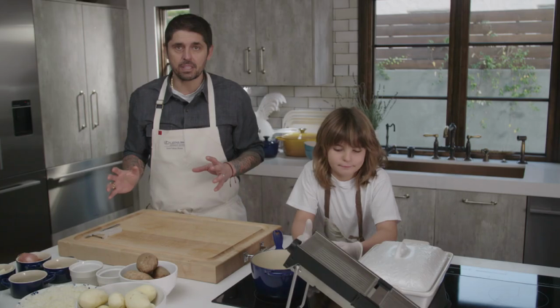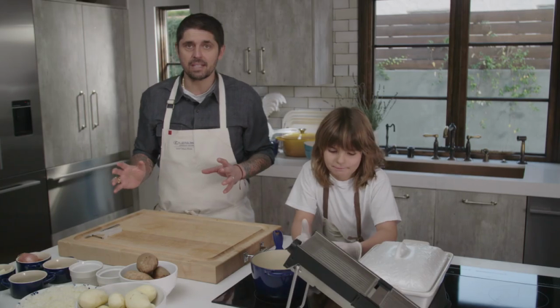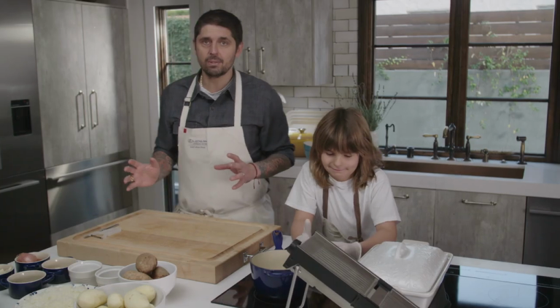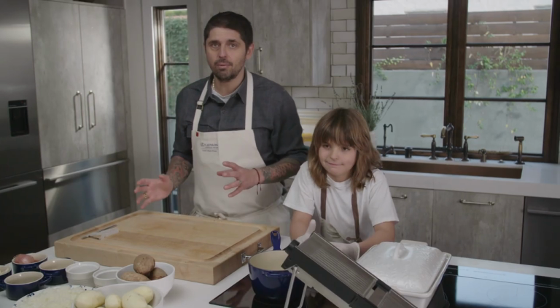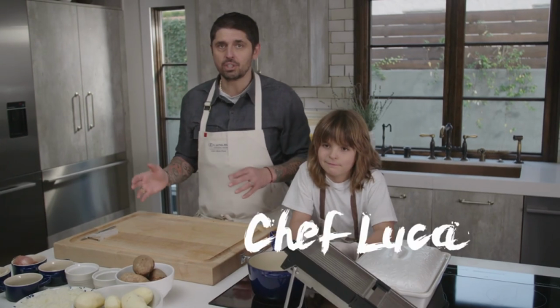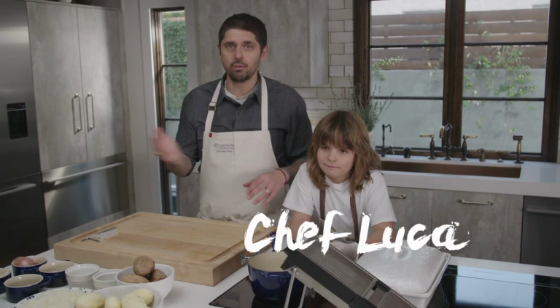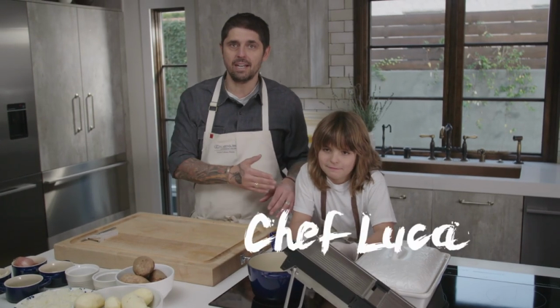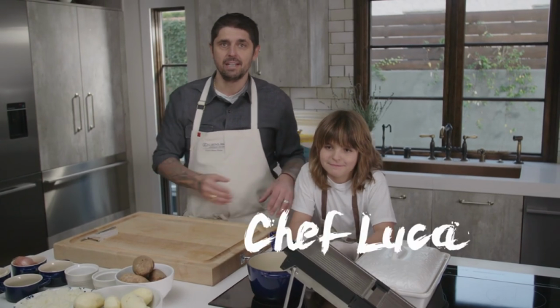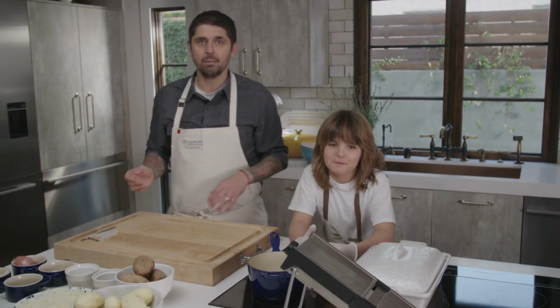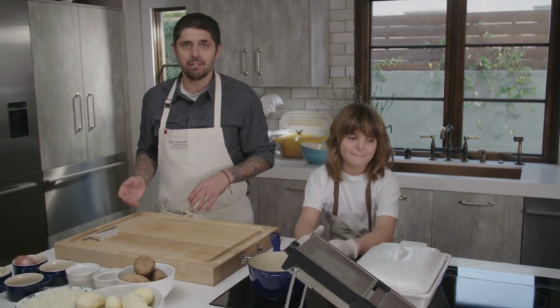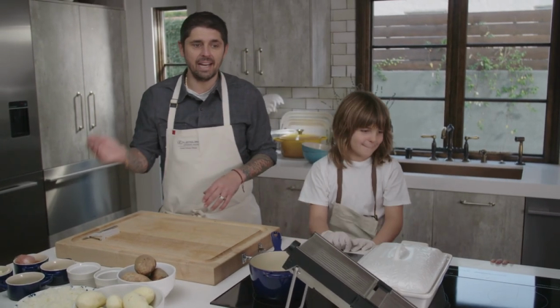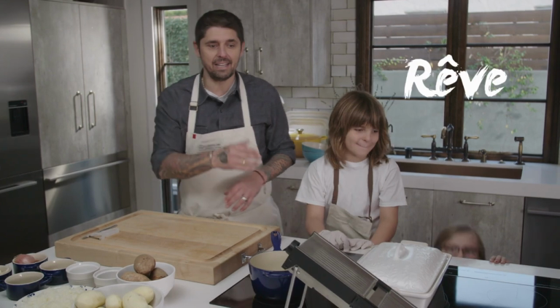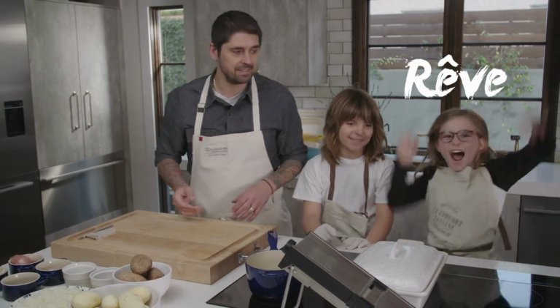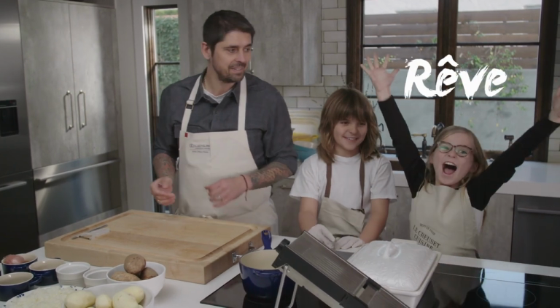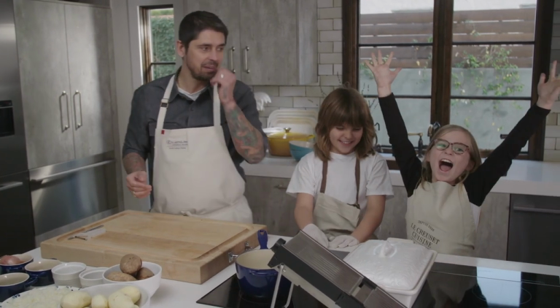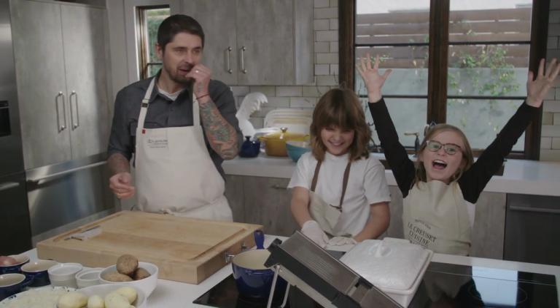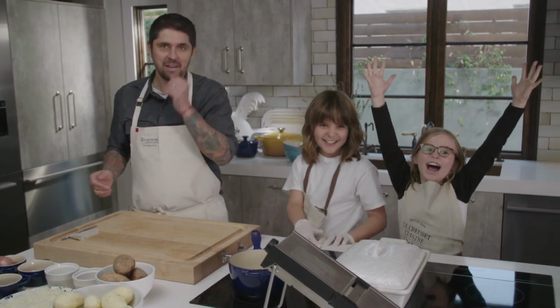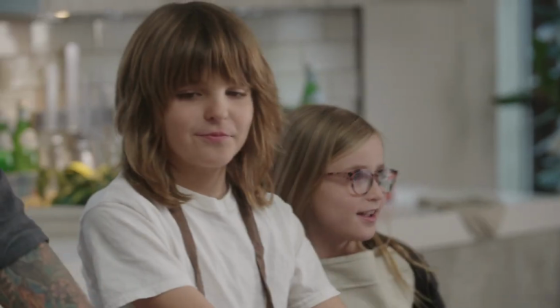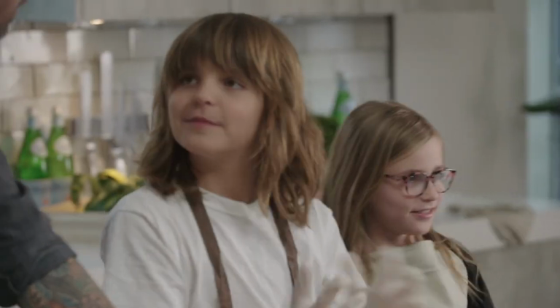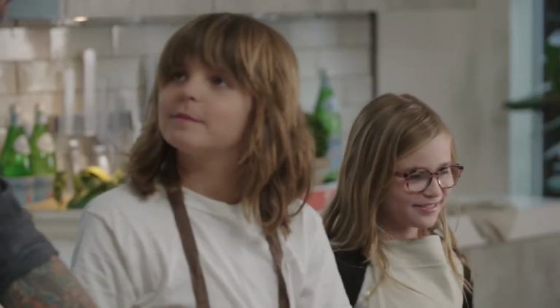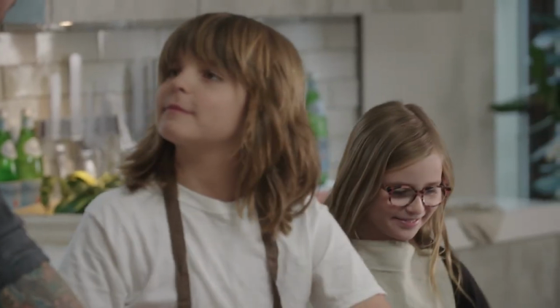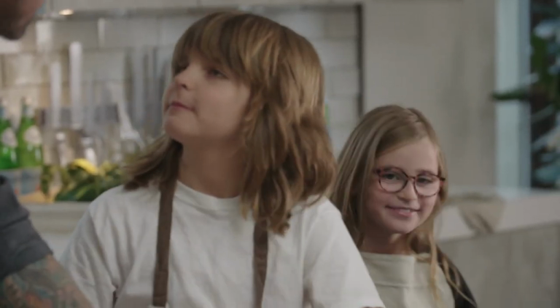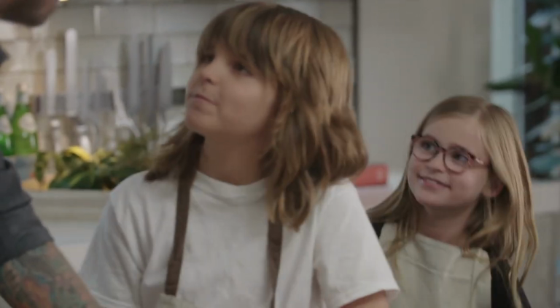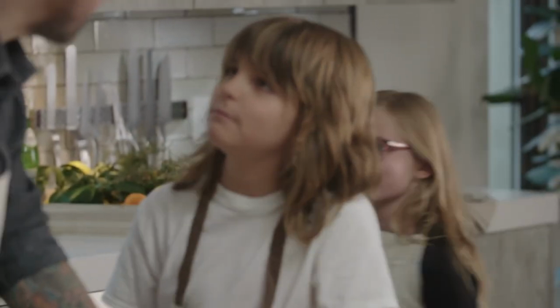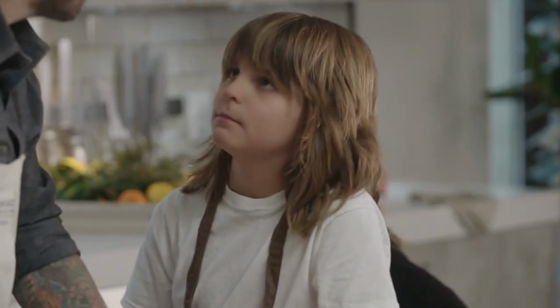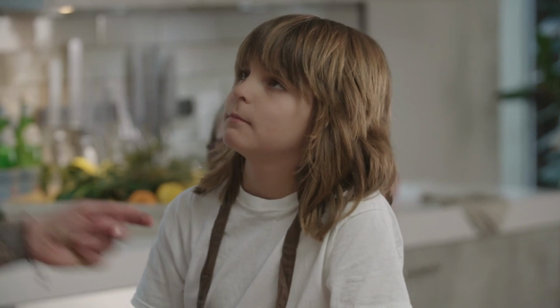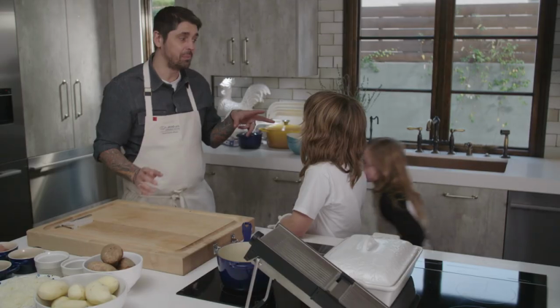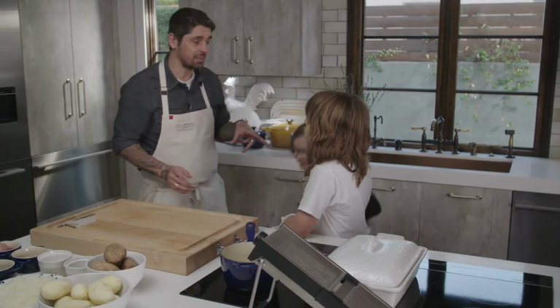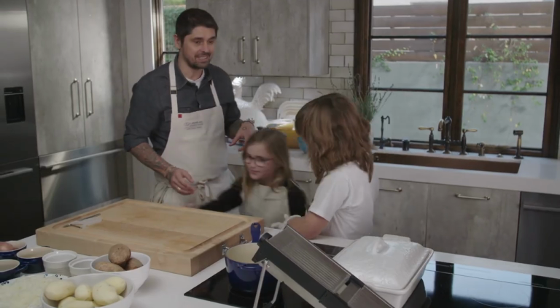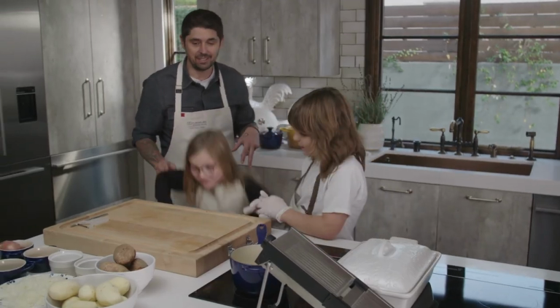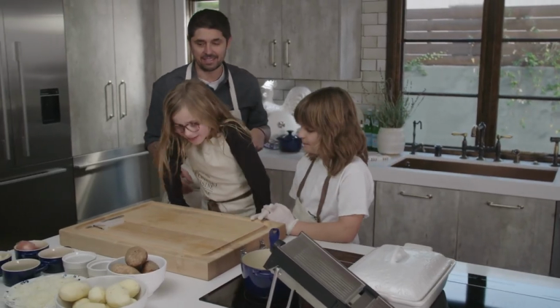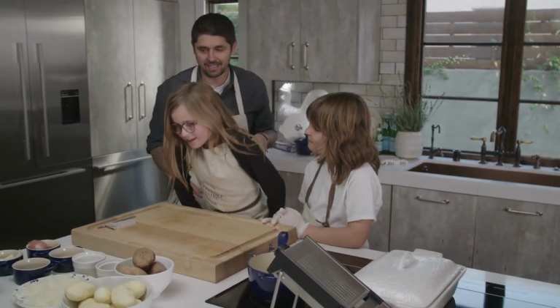My special guest today, we have Chef Luca and we have Rev. We're going to do the potato gratin together, because I know you like potato, guys.